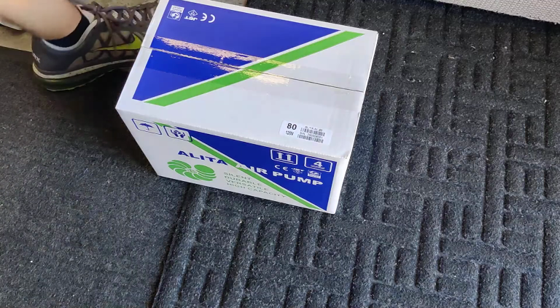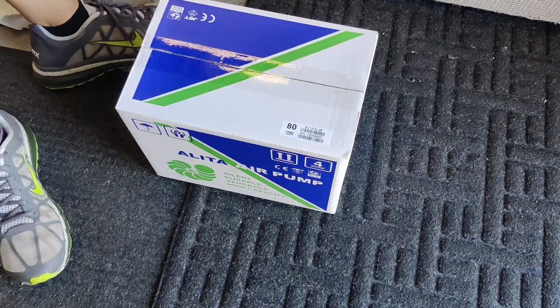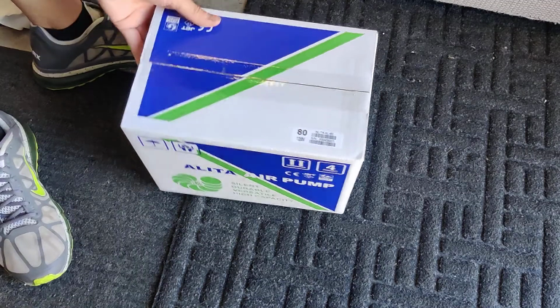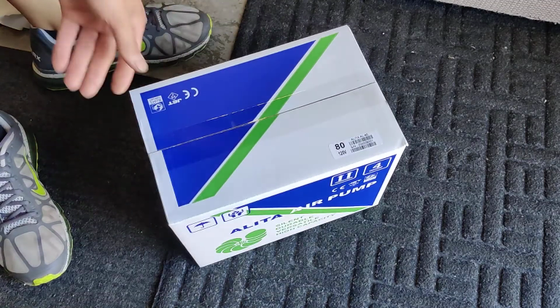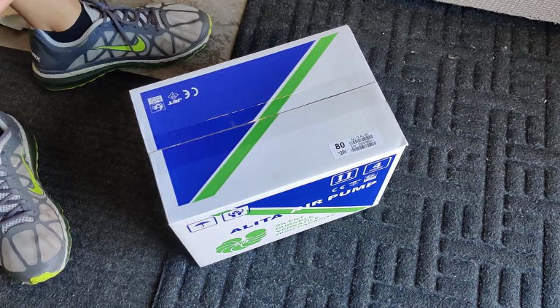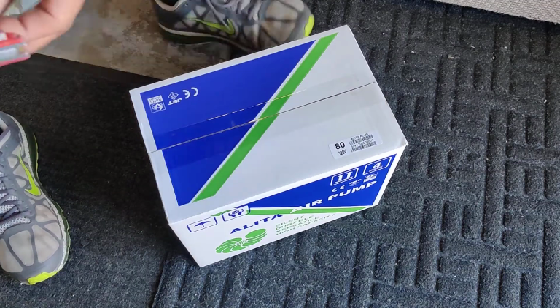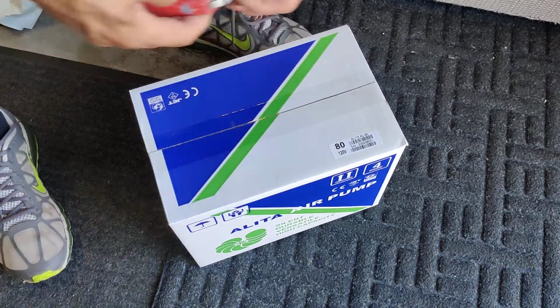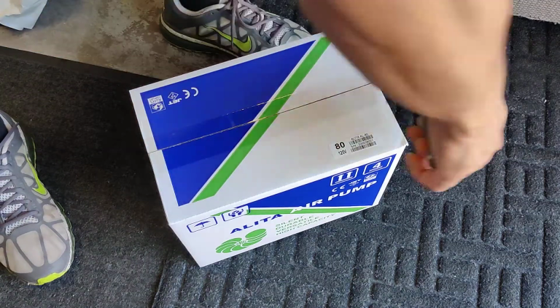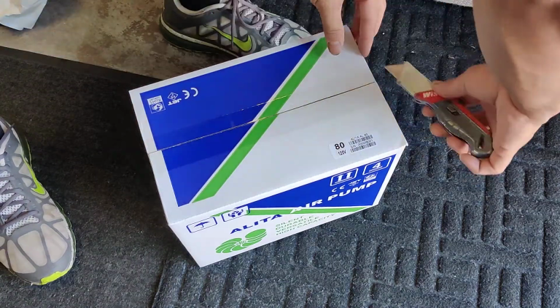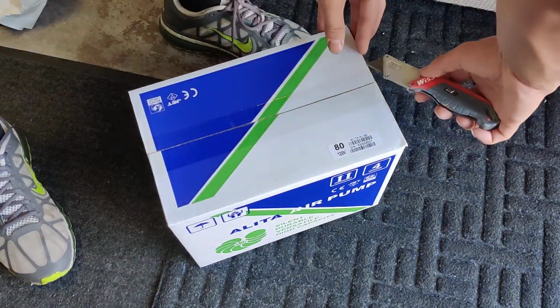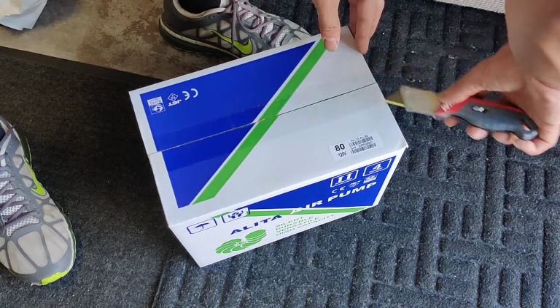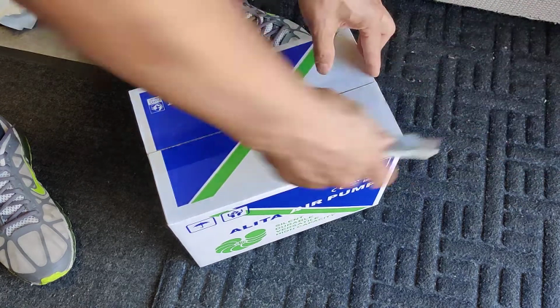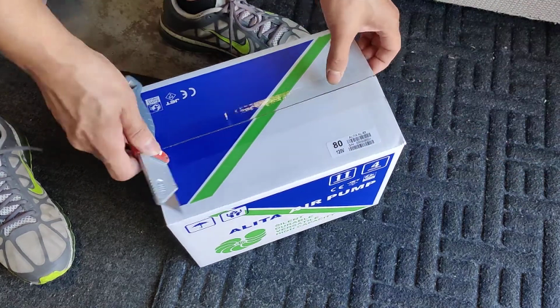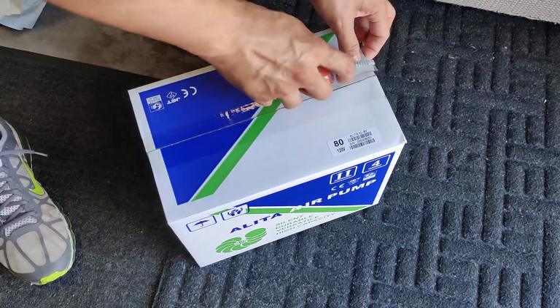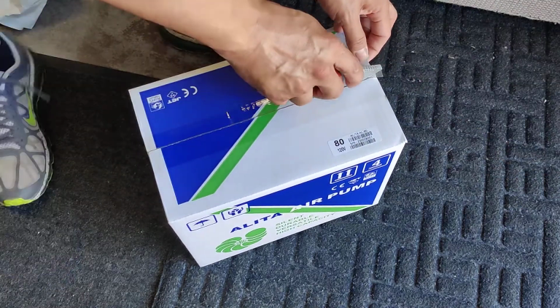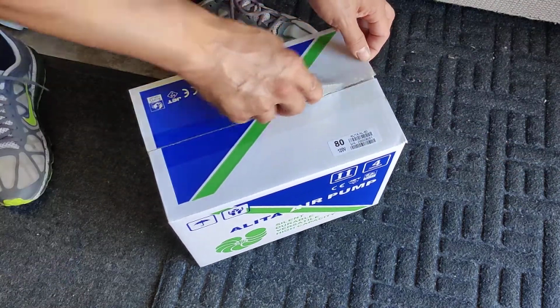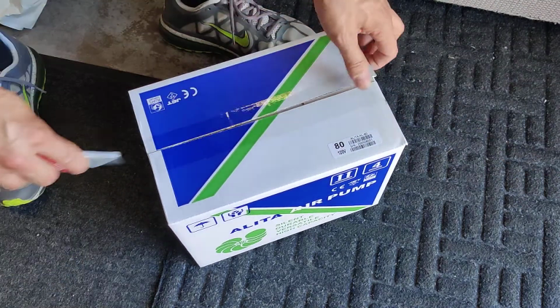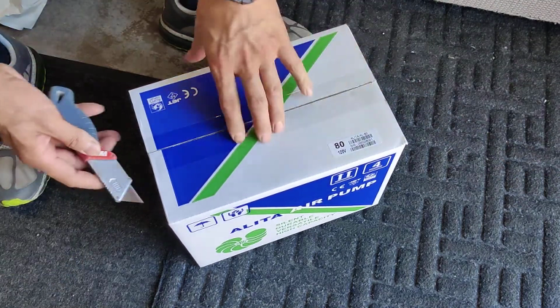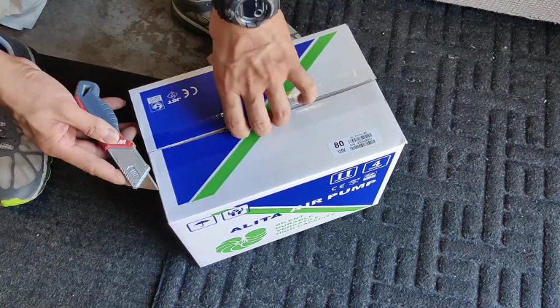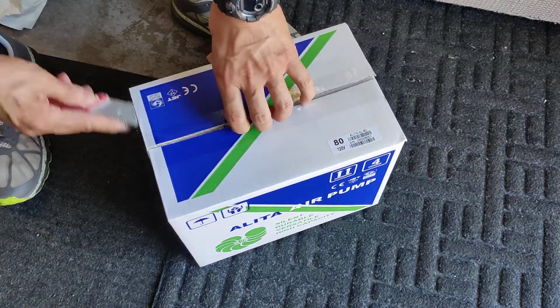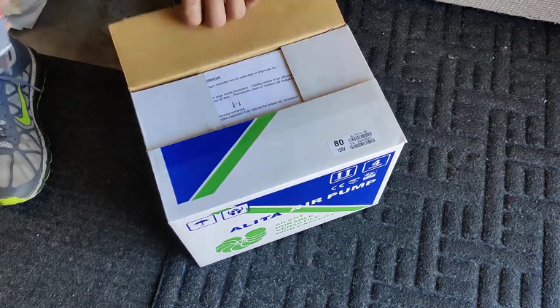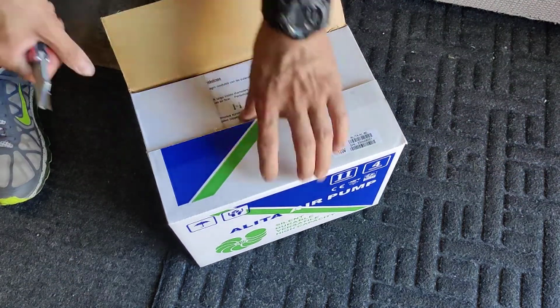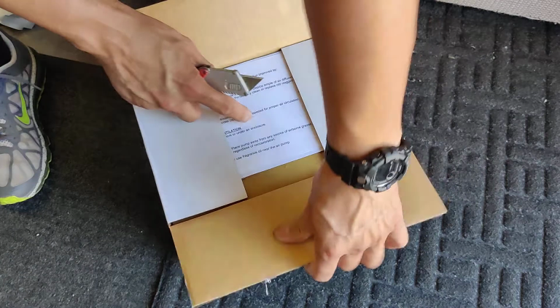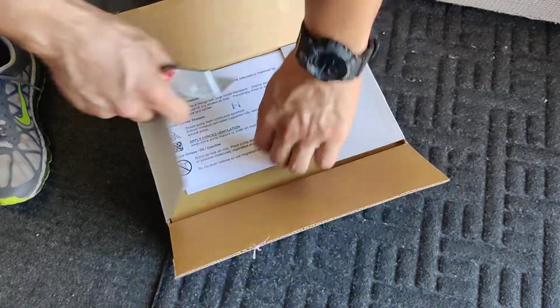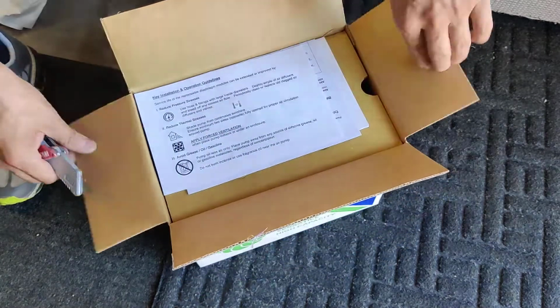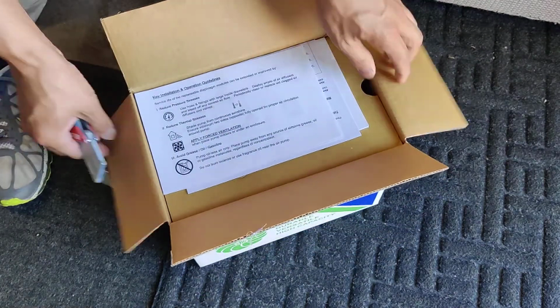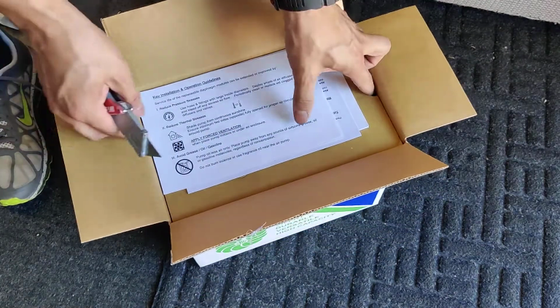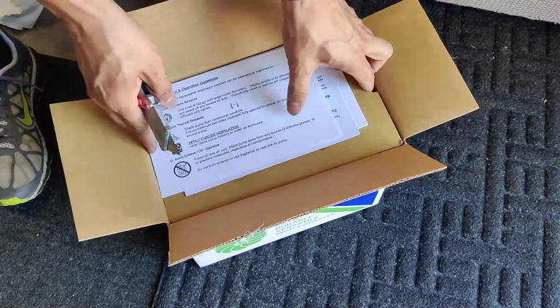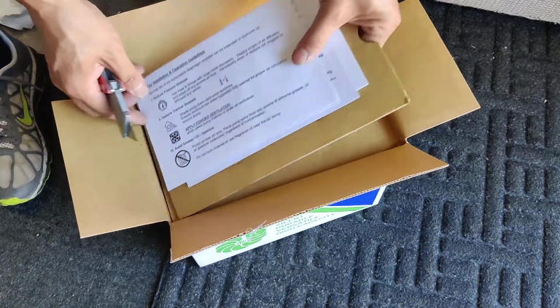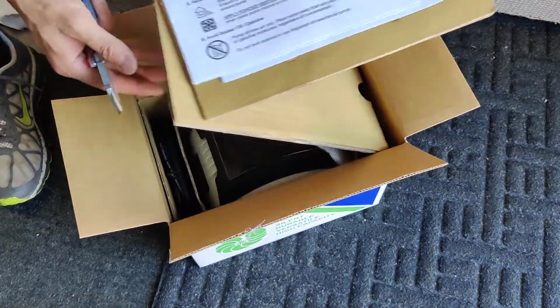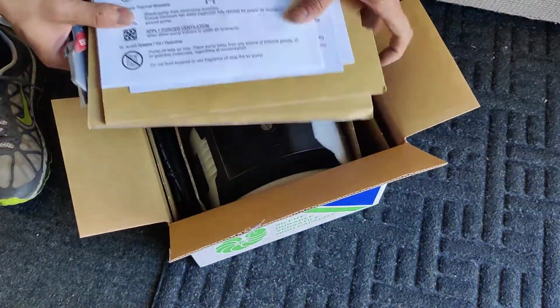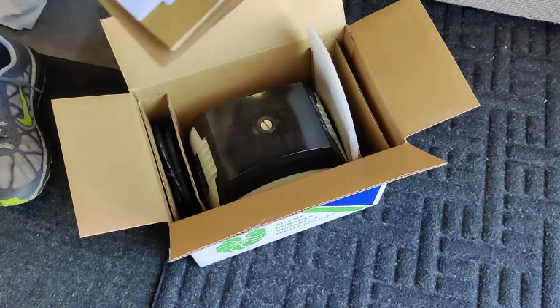This AL80 is a beast of a pump. We were using ours for about three years, maybe a little bit longer. I guess it was time to replace it. That power outage really got us.